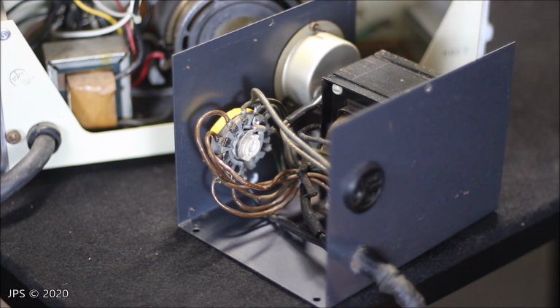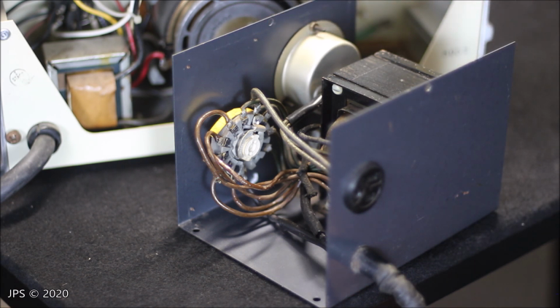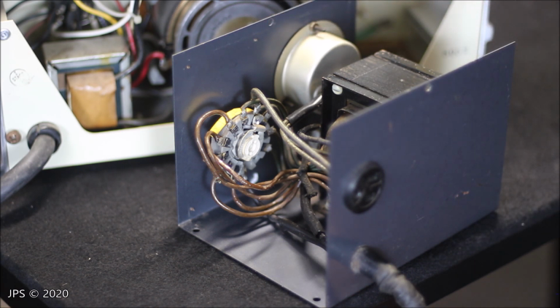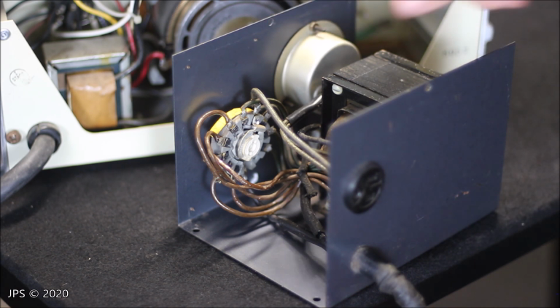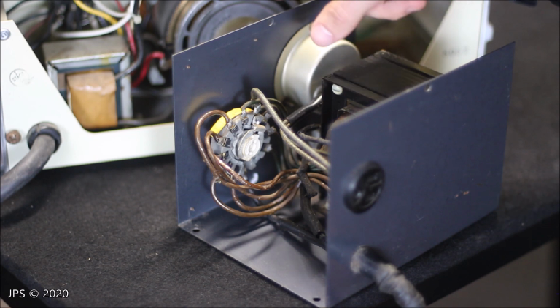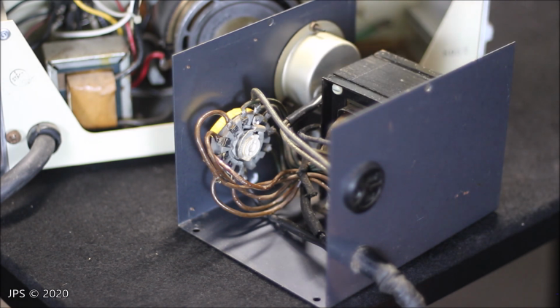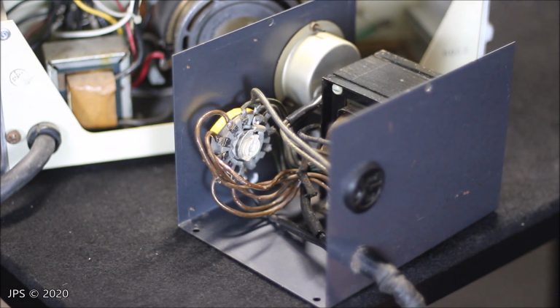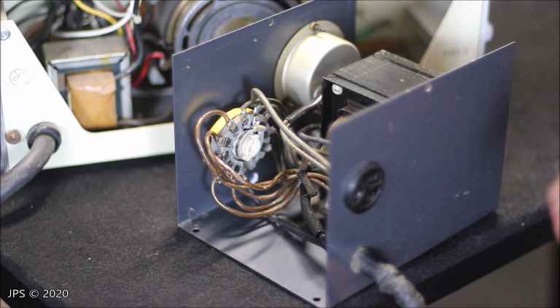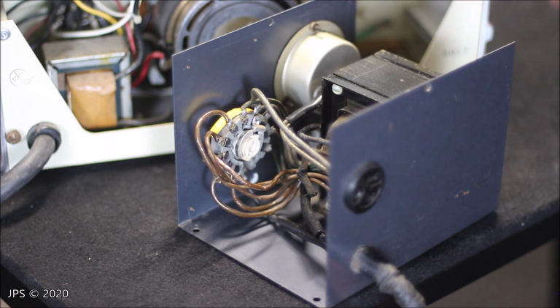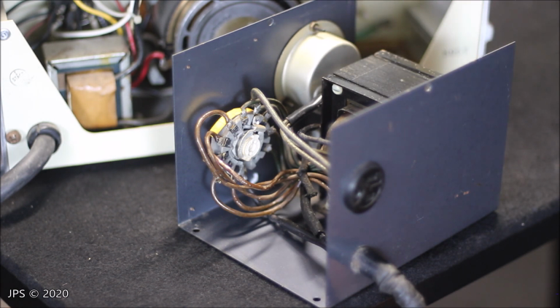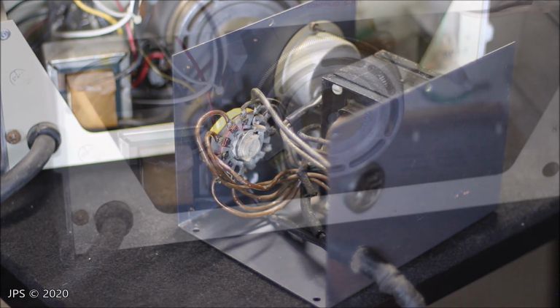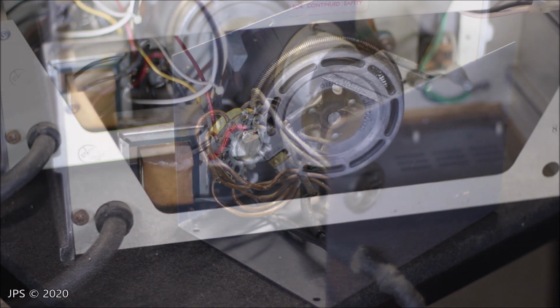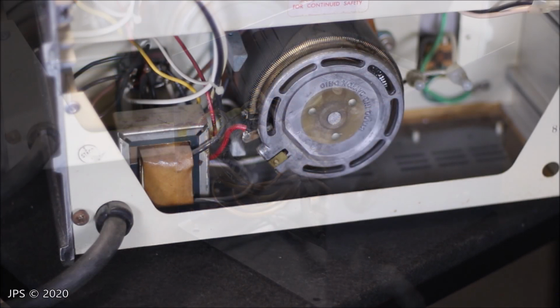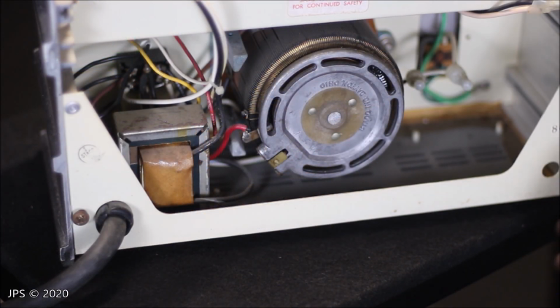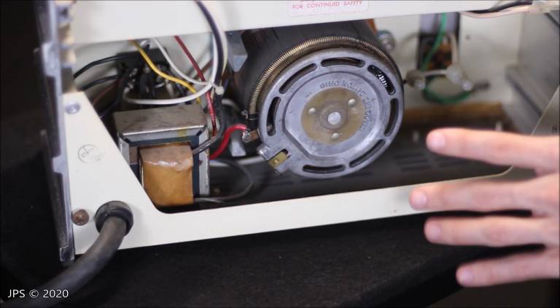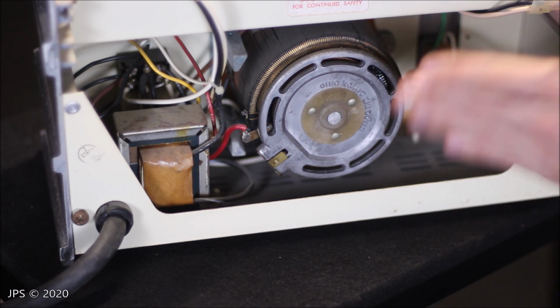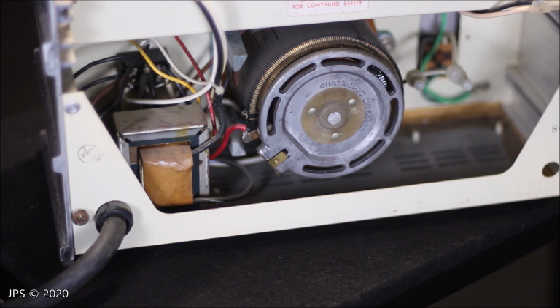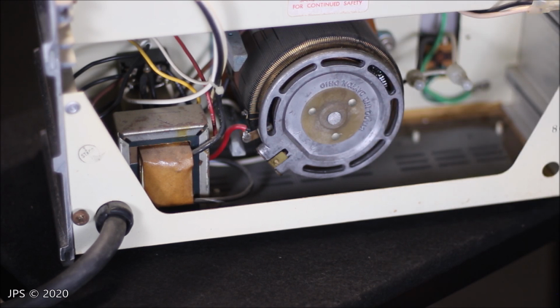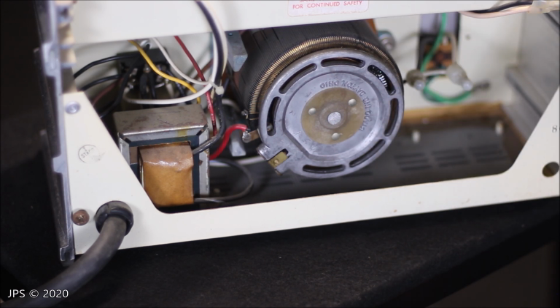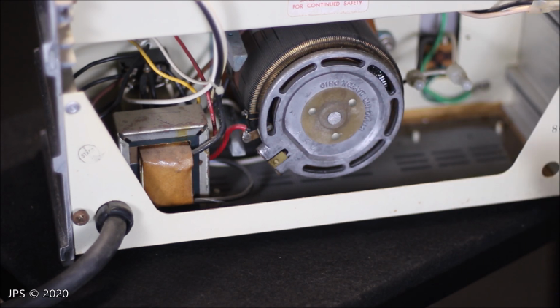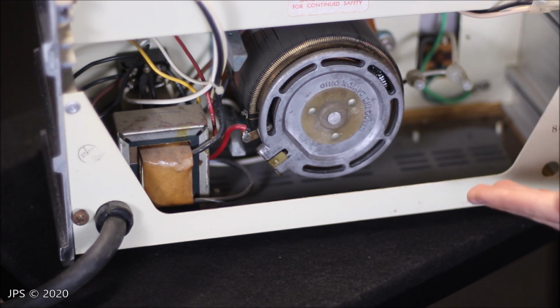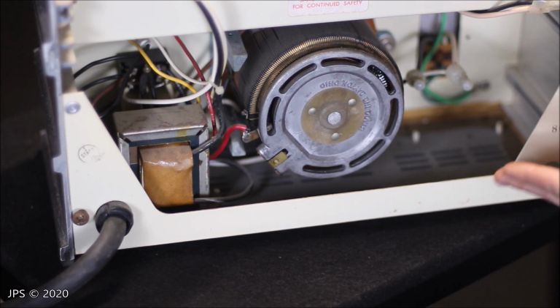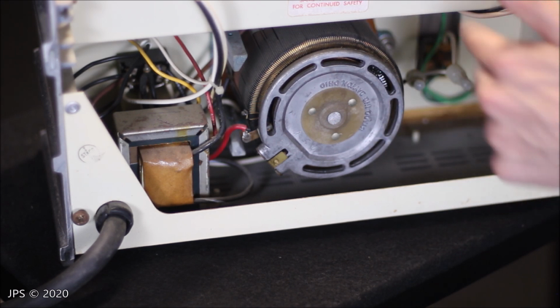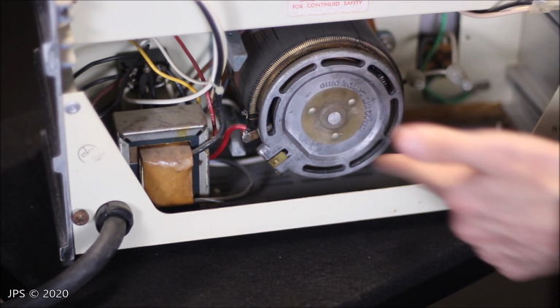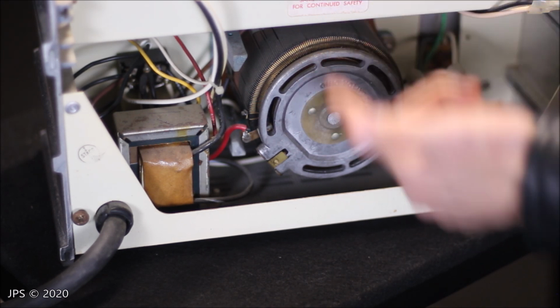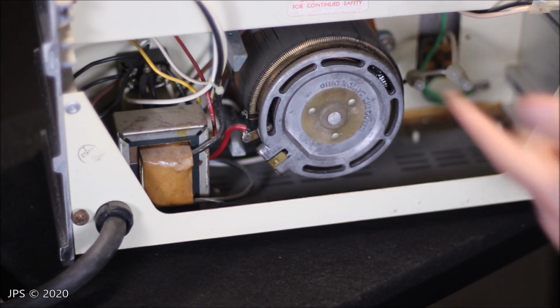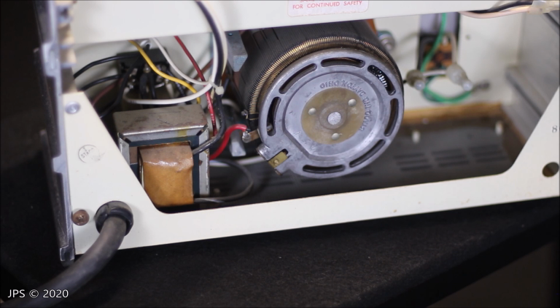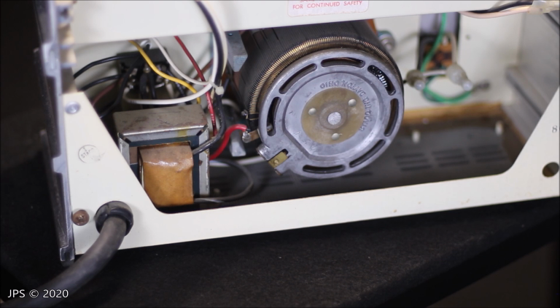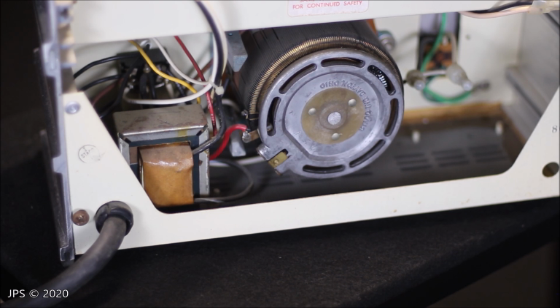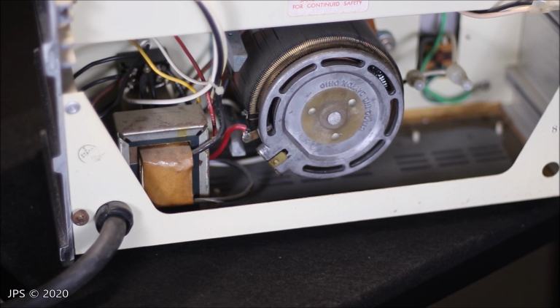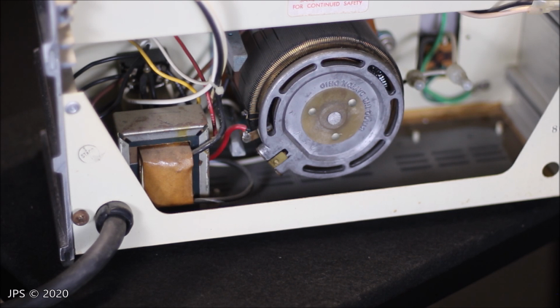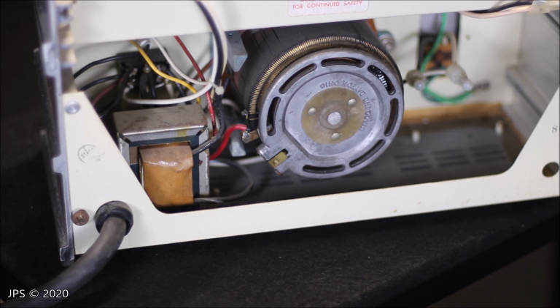Let's take a look at the Variac, which is actually right back here, and we will see how that works in contrast. Here's a look at the Variac's mechanism — it's kind of similar. You've got this big round dial, and when I turn the knob on the front, you're going to see something spin.